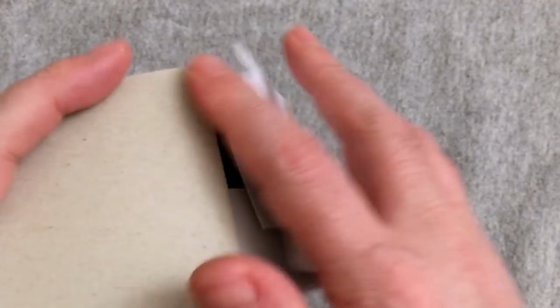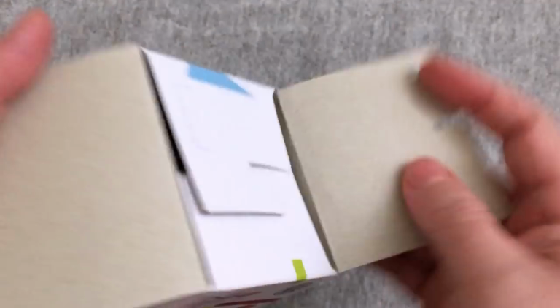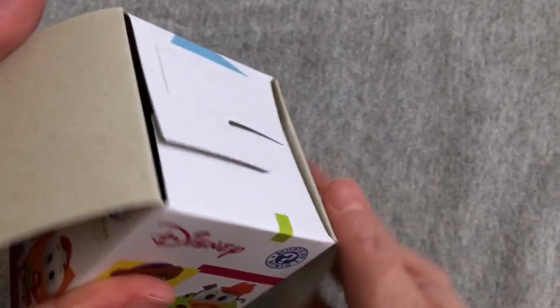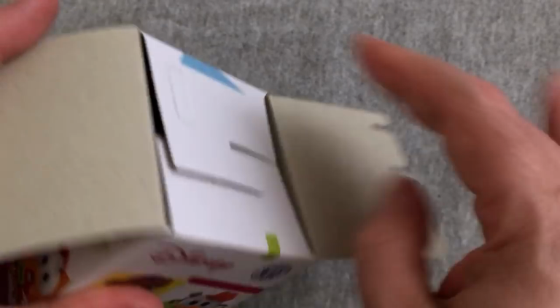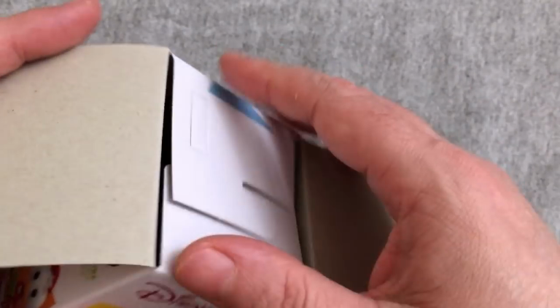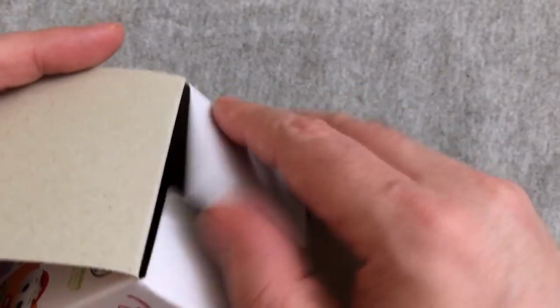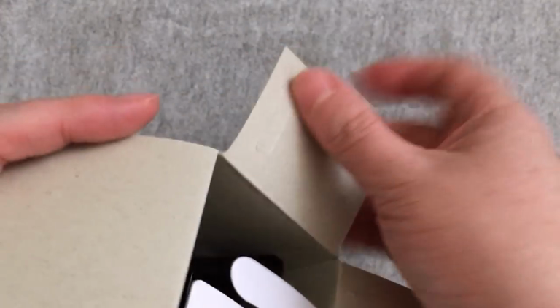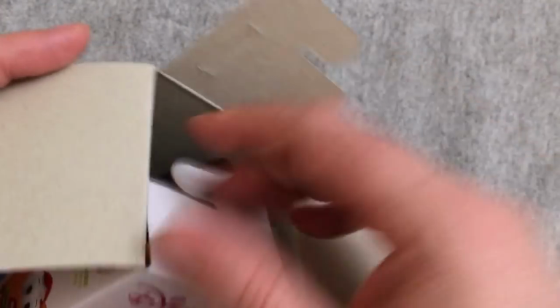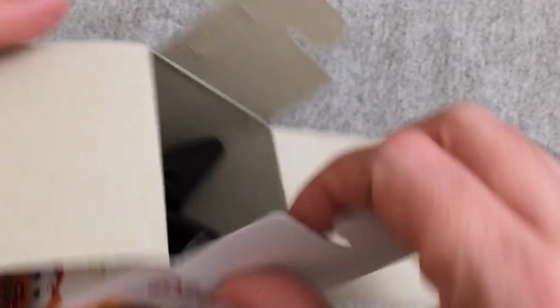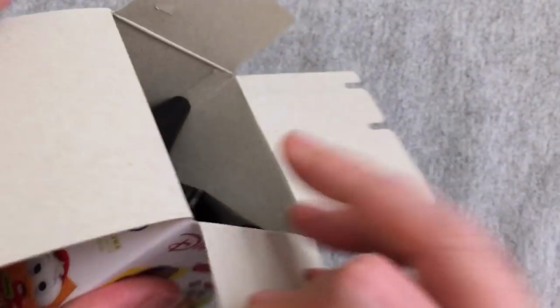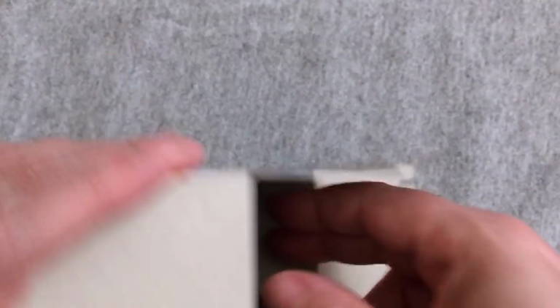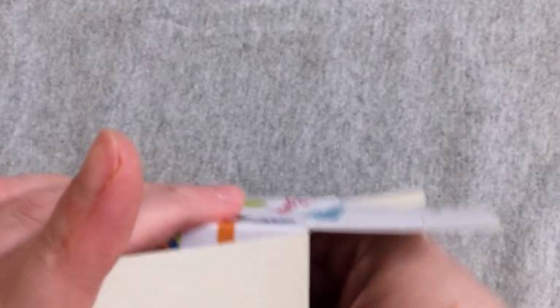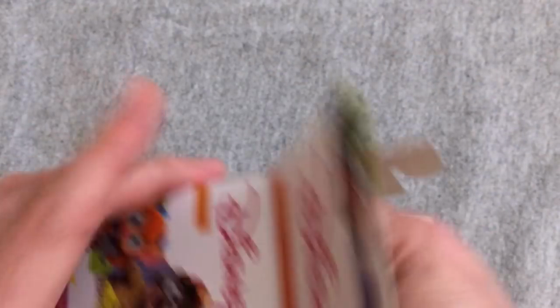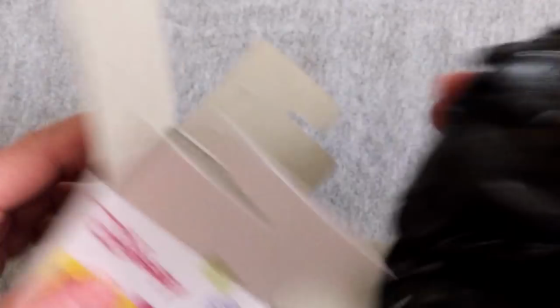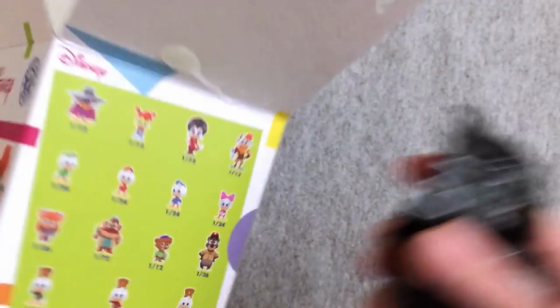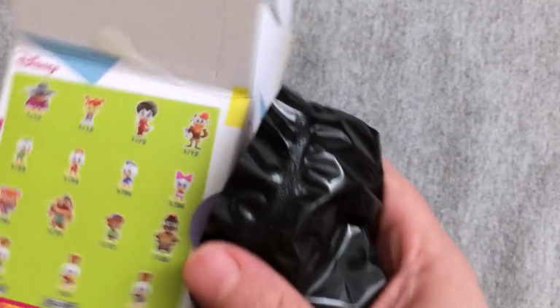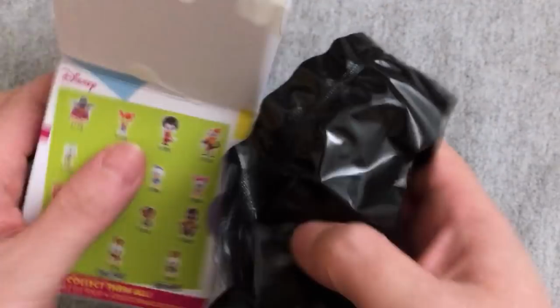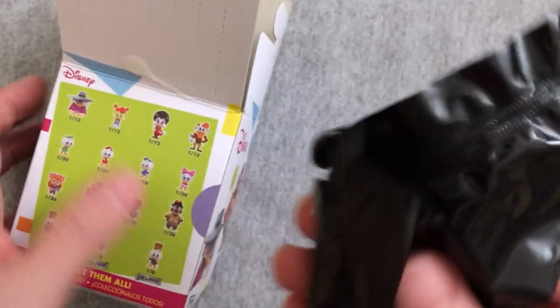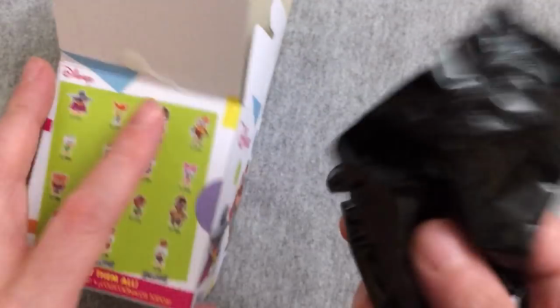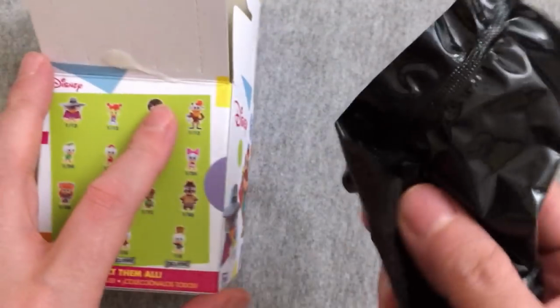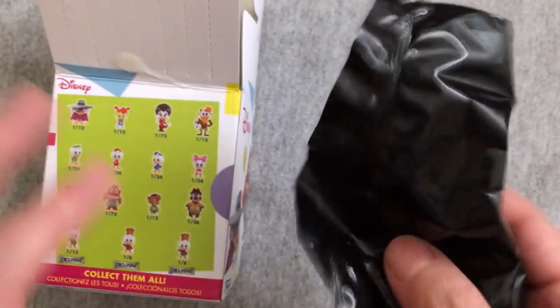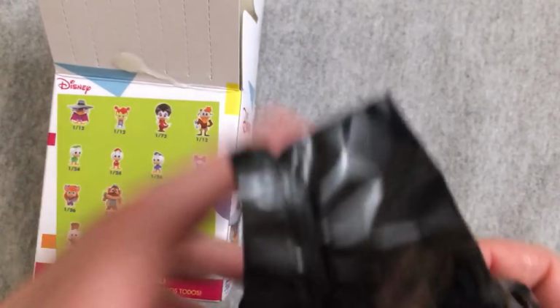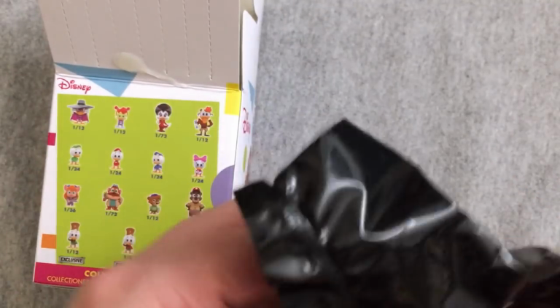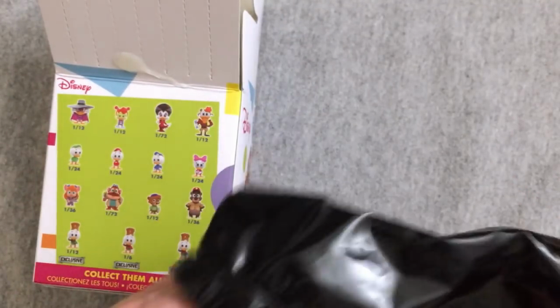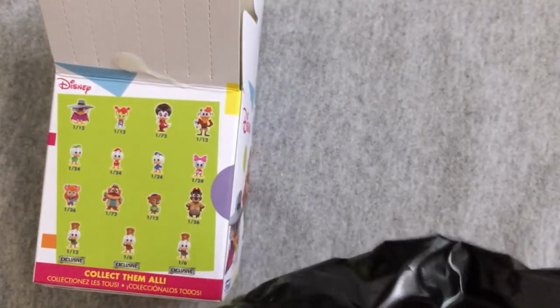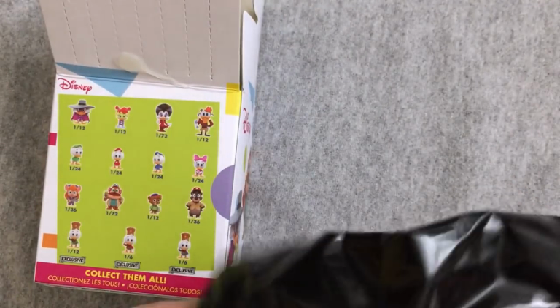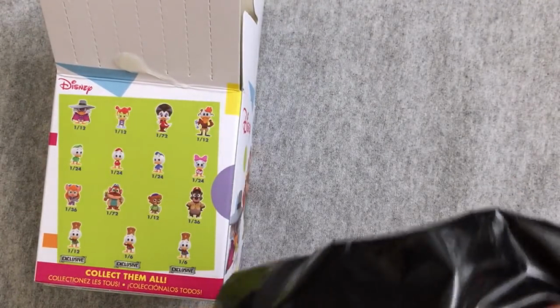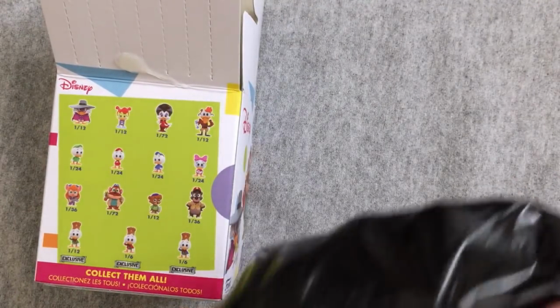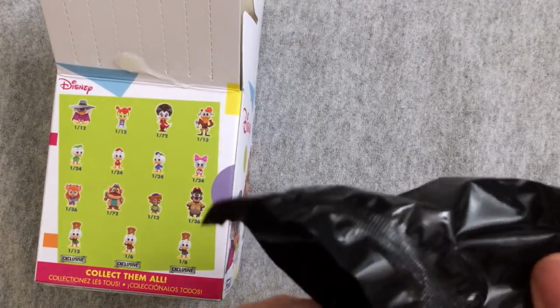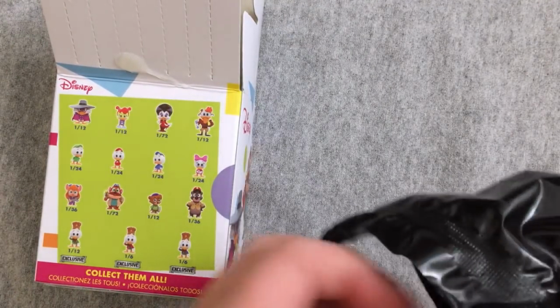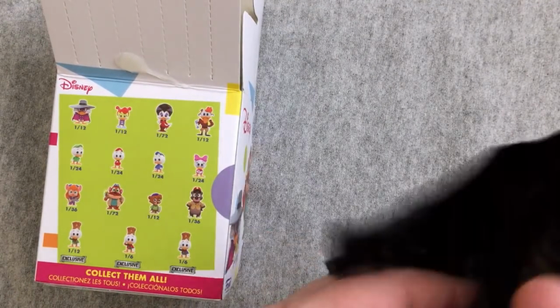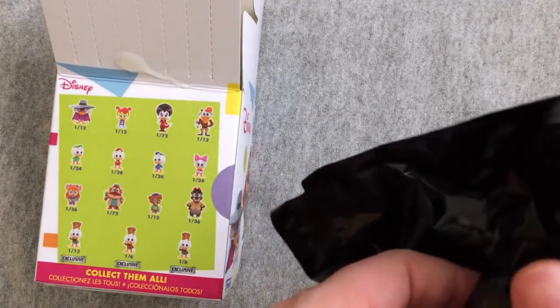I watch Disney Afternoons, I like these shows. They weren't my favorite favorites, so it didn't really totally stick with me. But I do think these Mystery Minis are gorgeous, the ones we've opened so far.